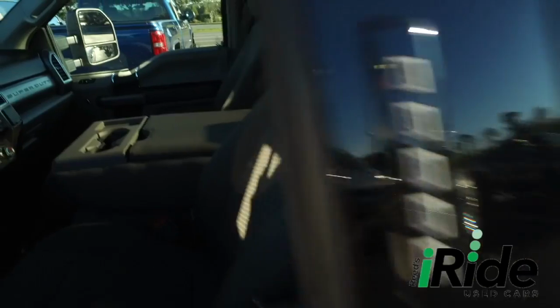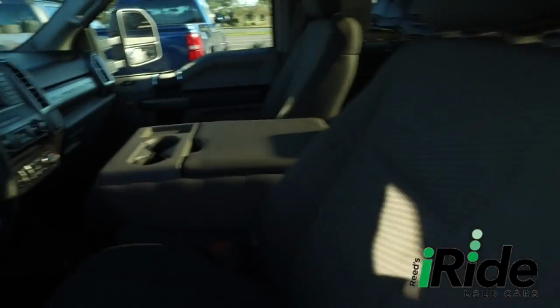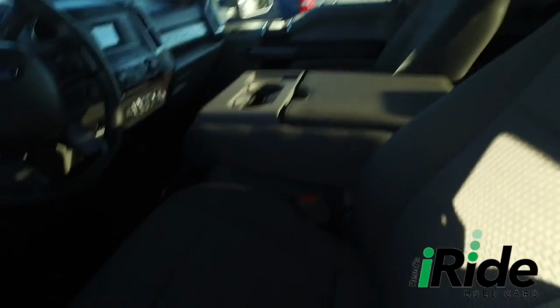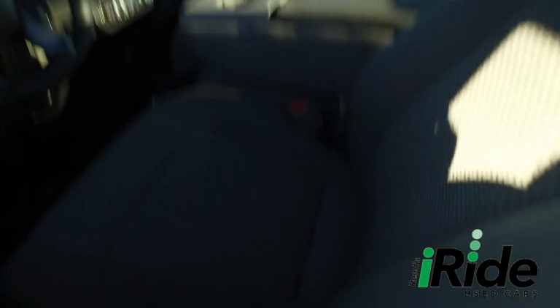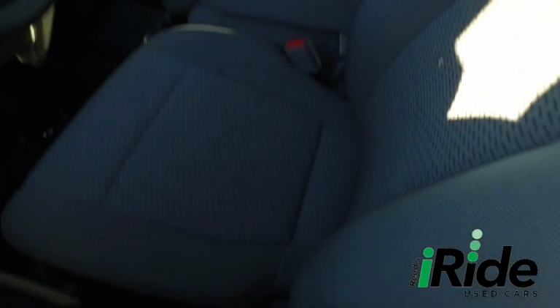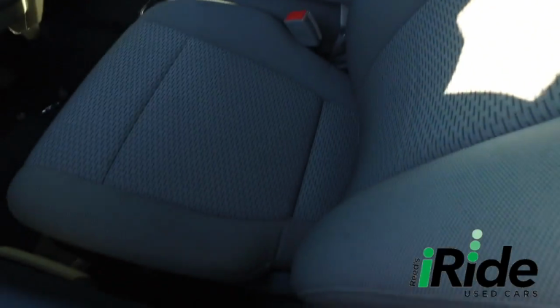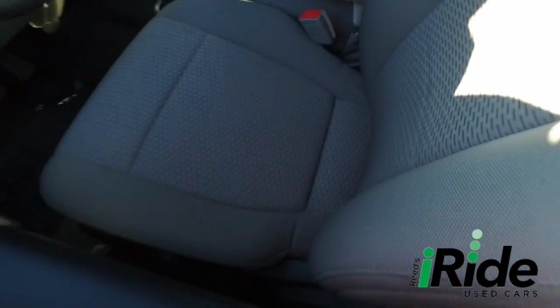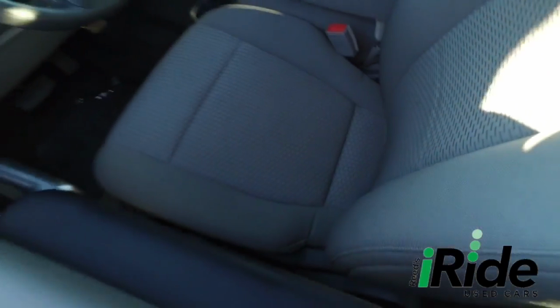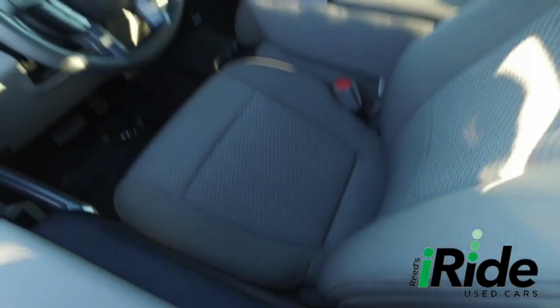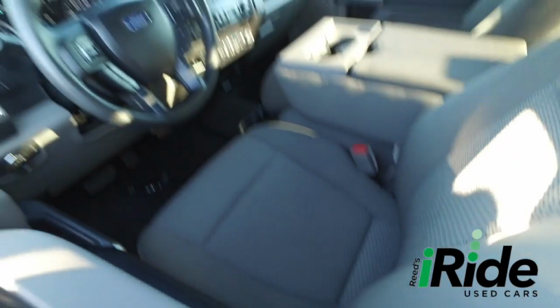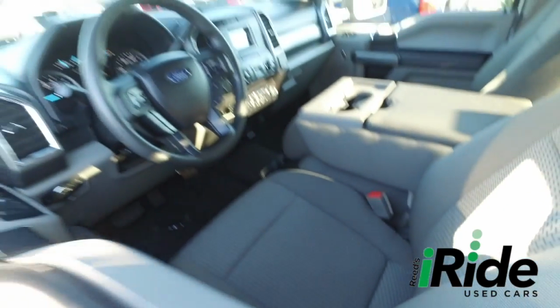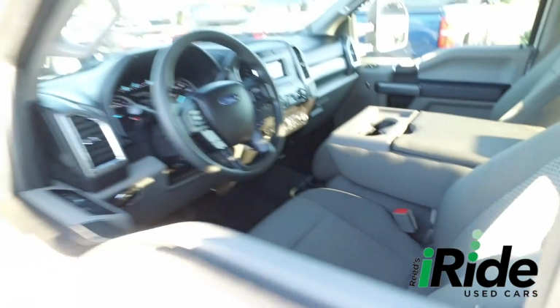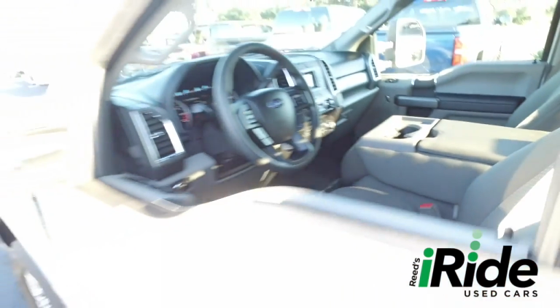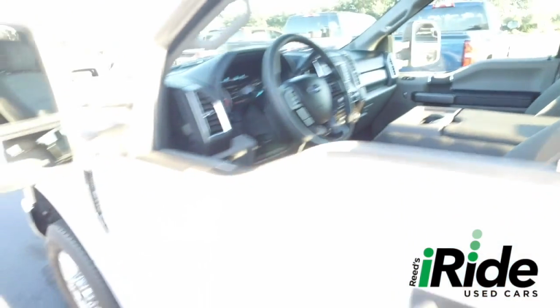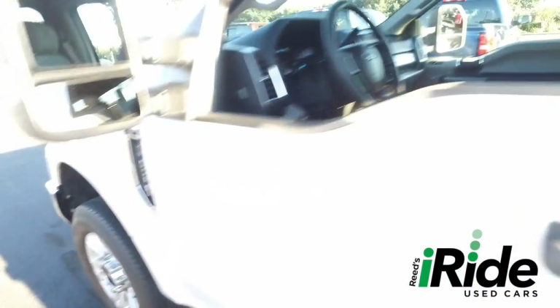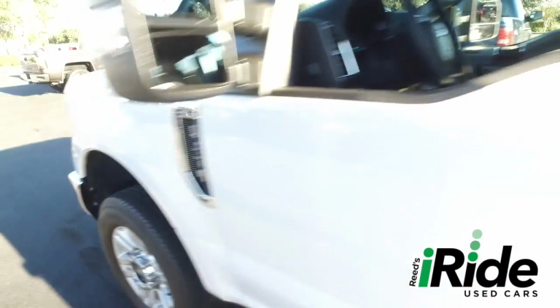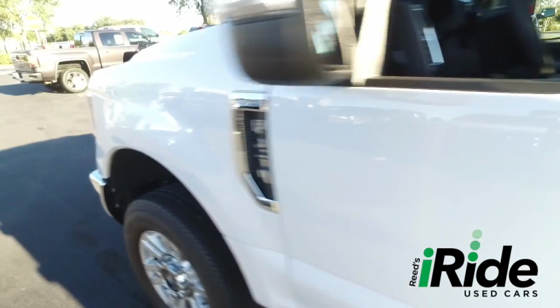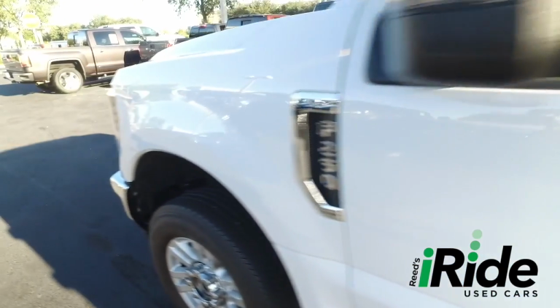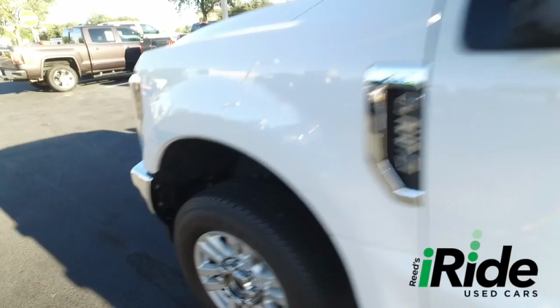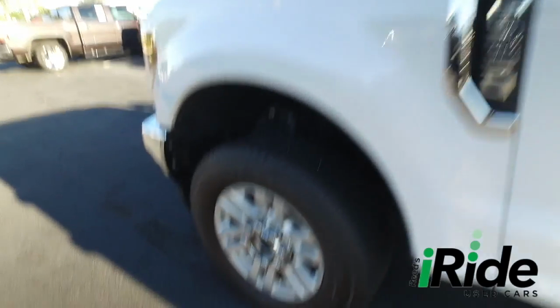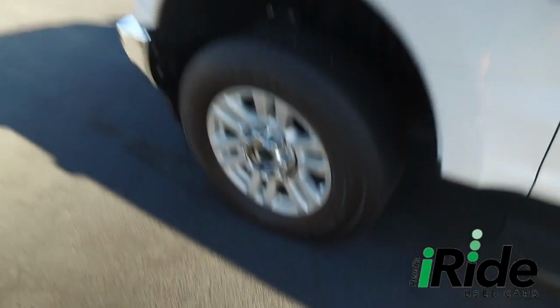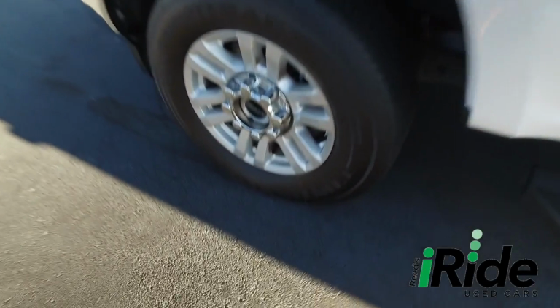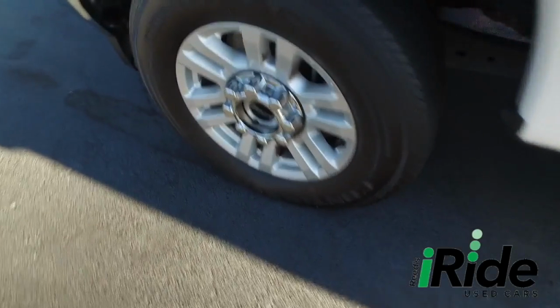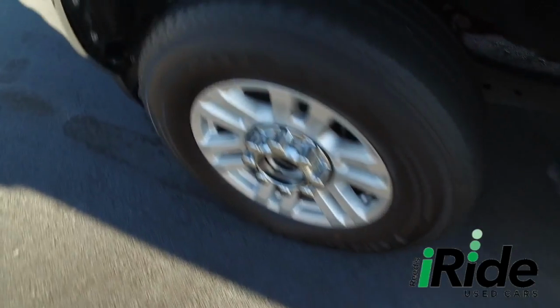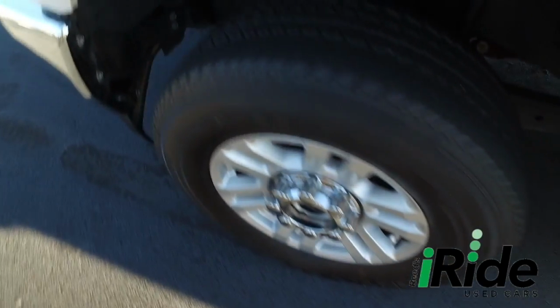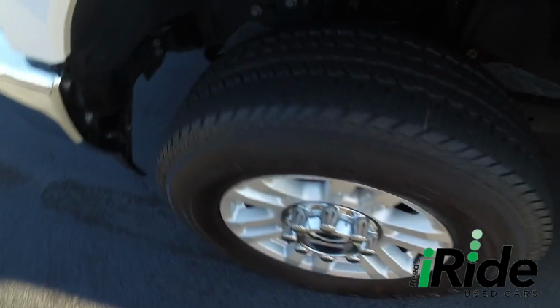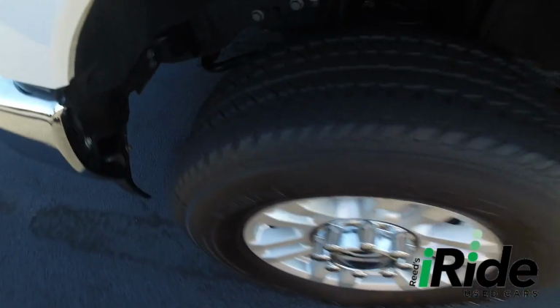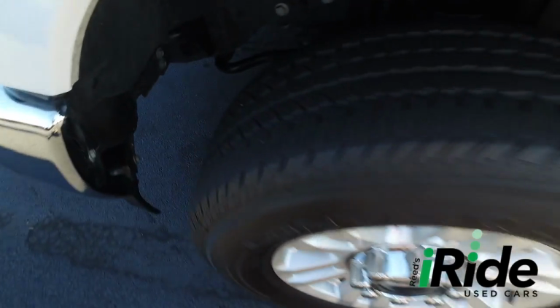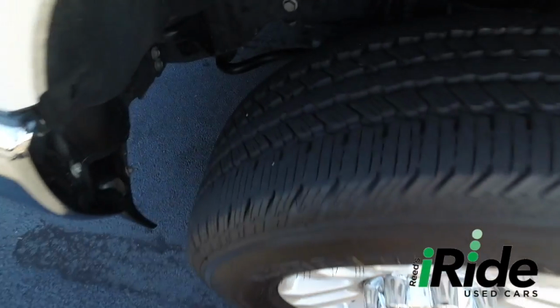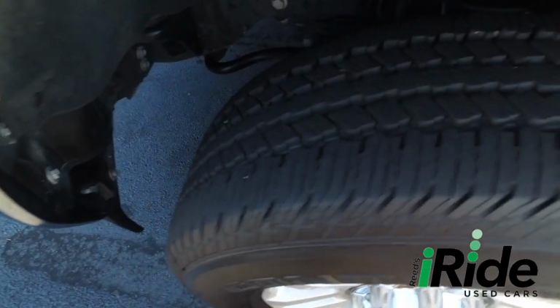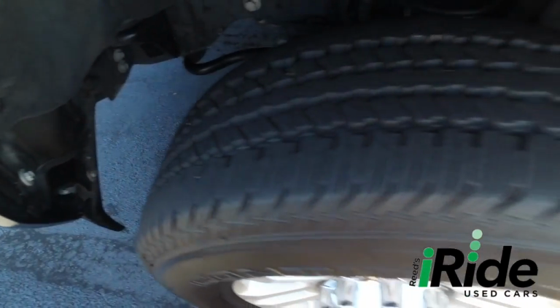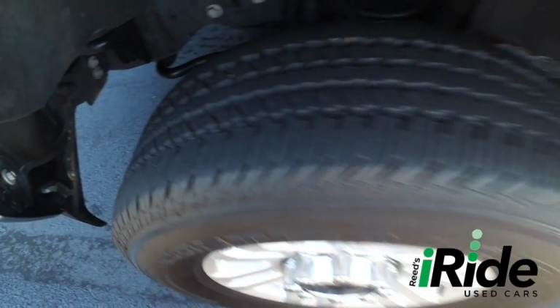Keyless entry code, that beautiful seating, super-cold AC, multifunctional steering wheel. Look at those beautiful wheels — very beefy, very meaty set of tires — get the party started right.